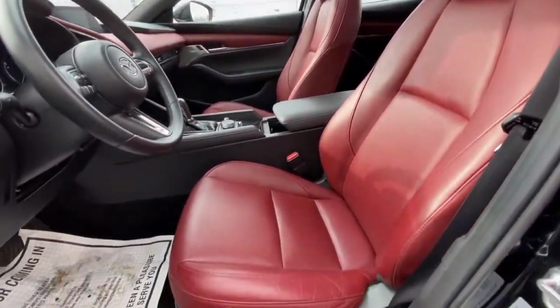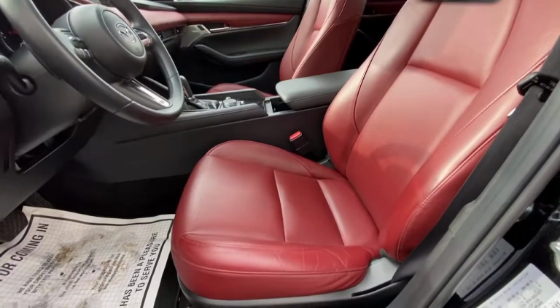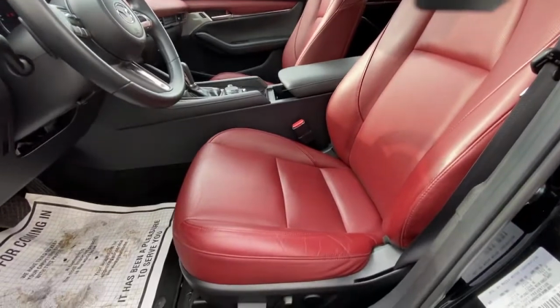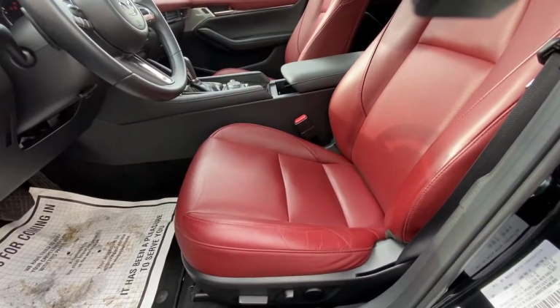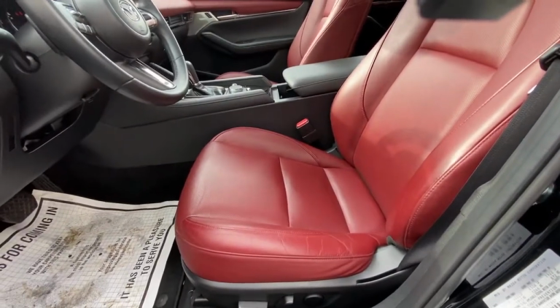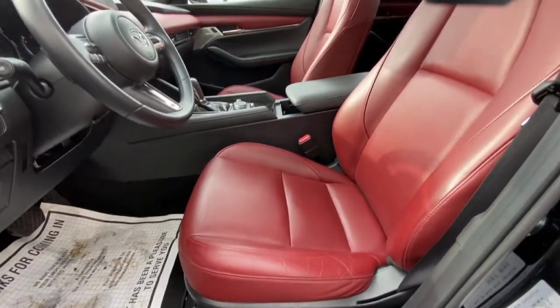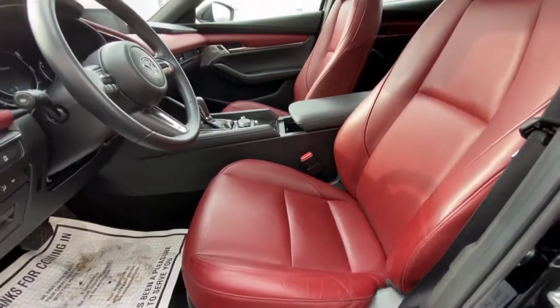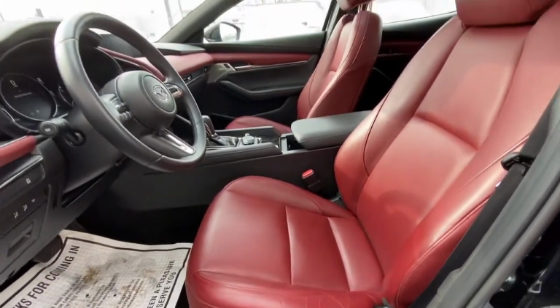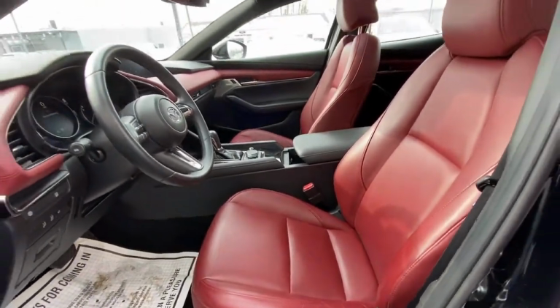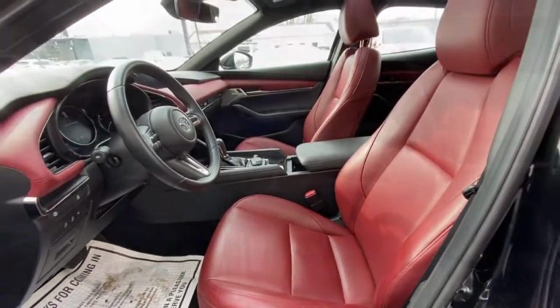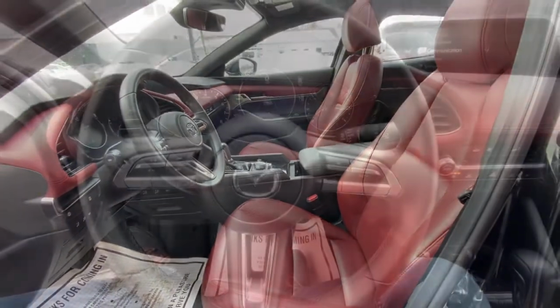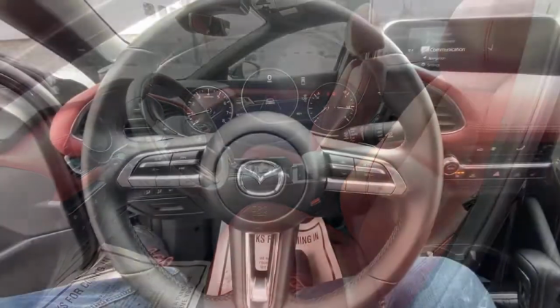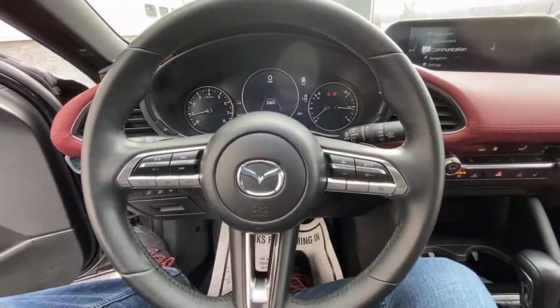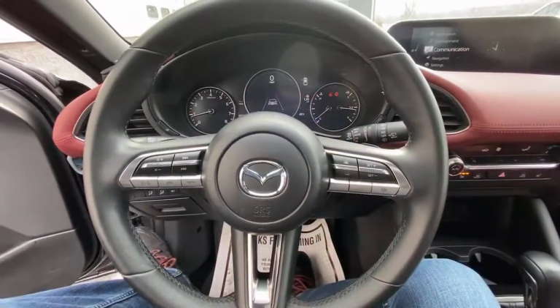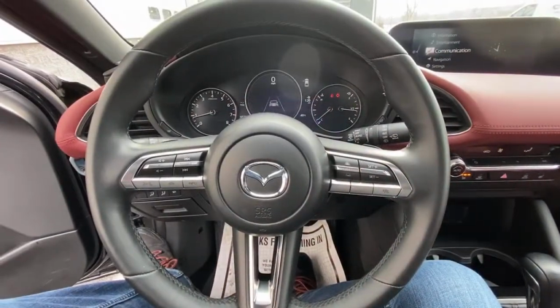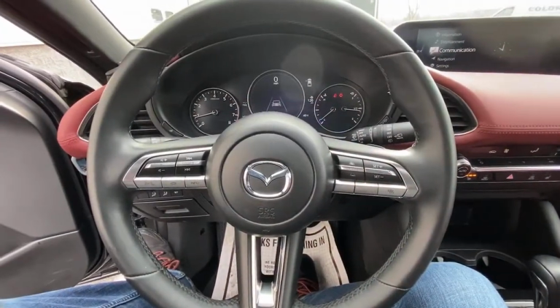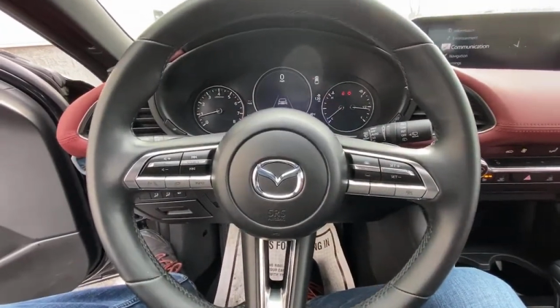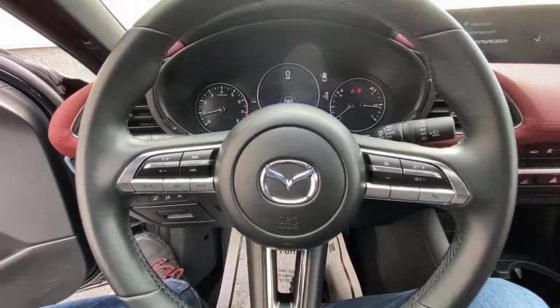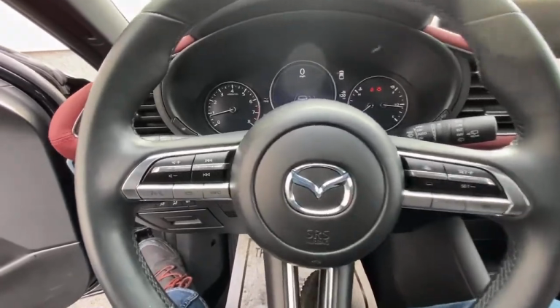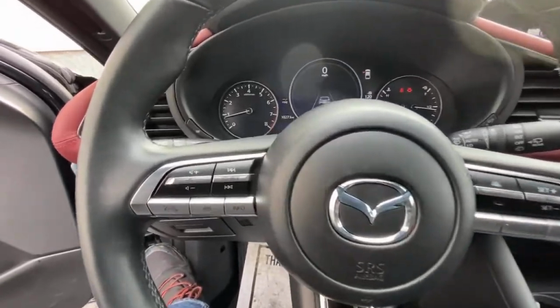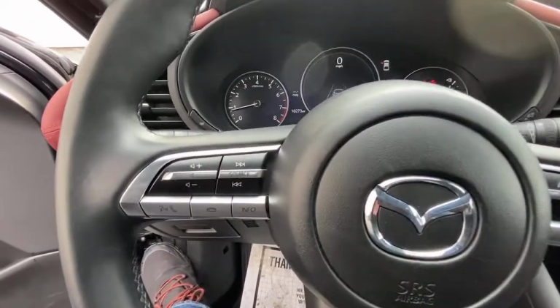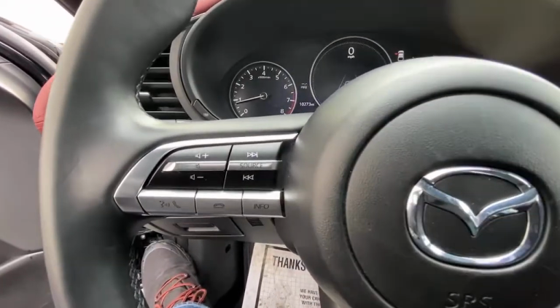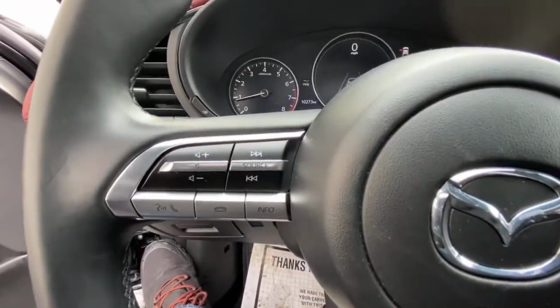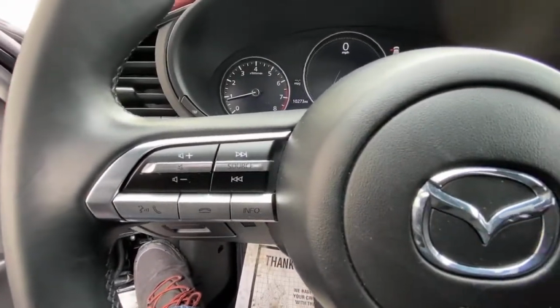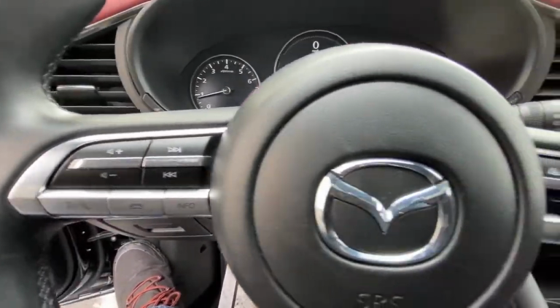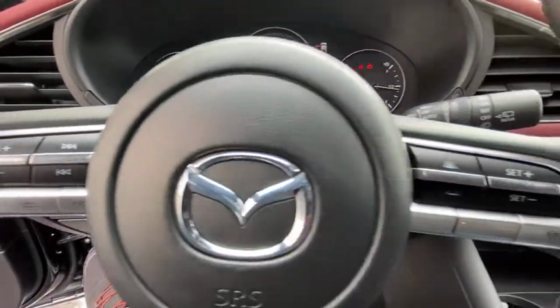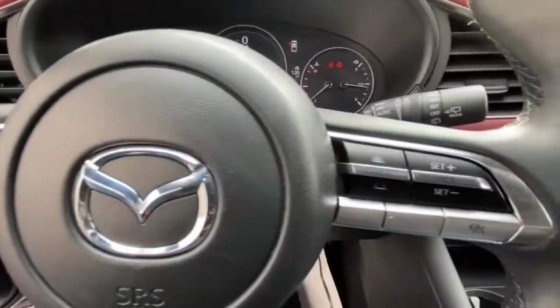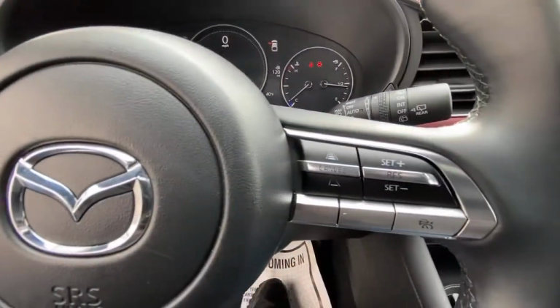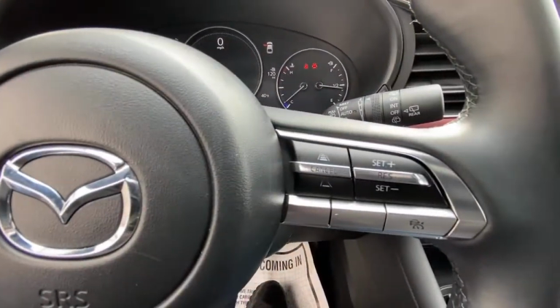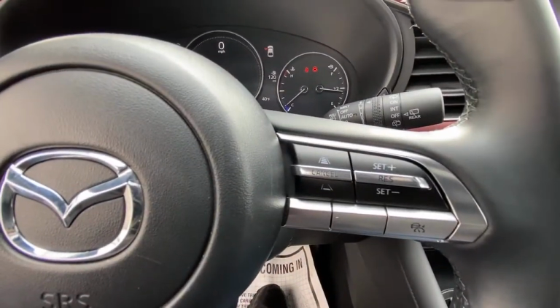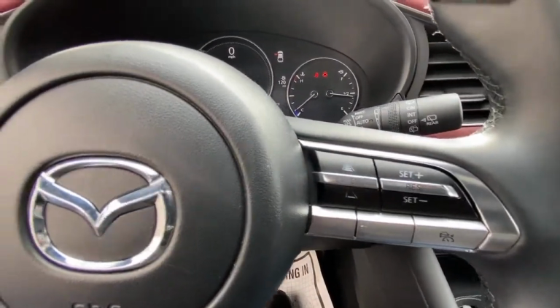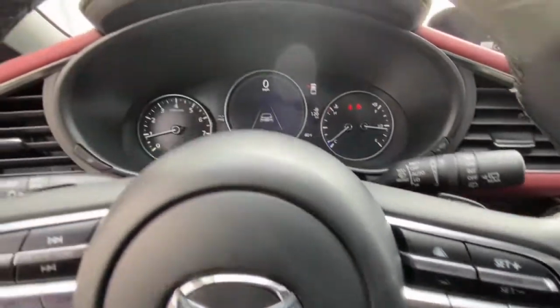You don't have to sacrifice driving pleasure to get convenience and efficiency. Get it all in the 3. Our team will give you an outstanding test drive experience. Stop in today.